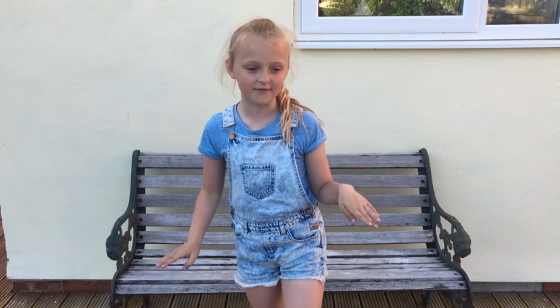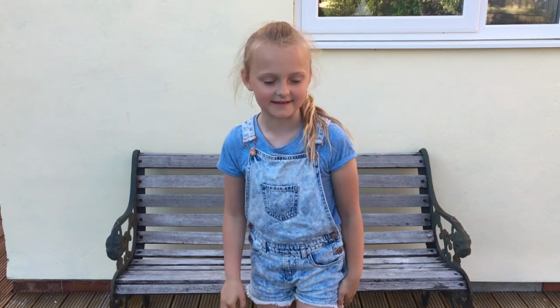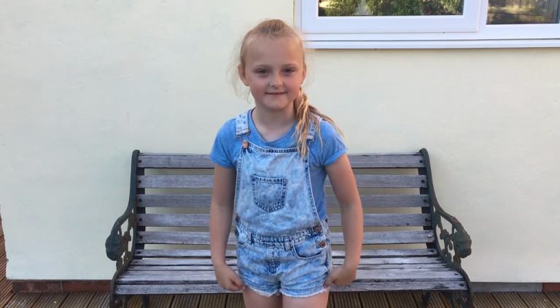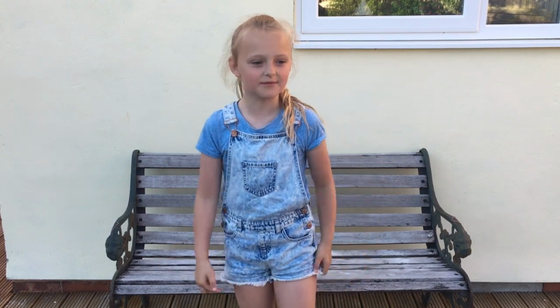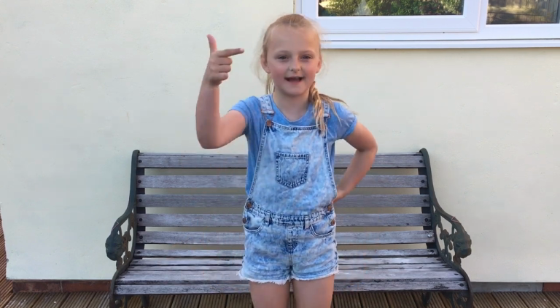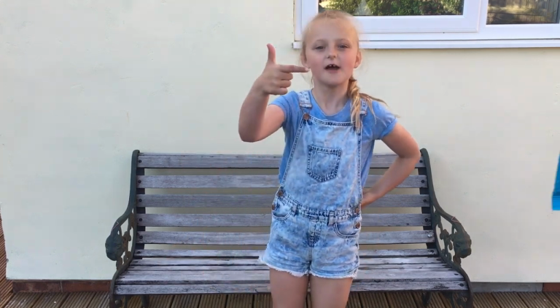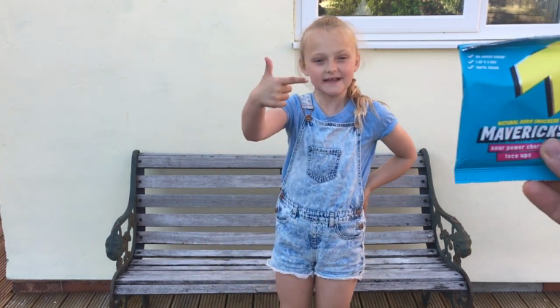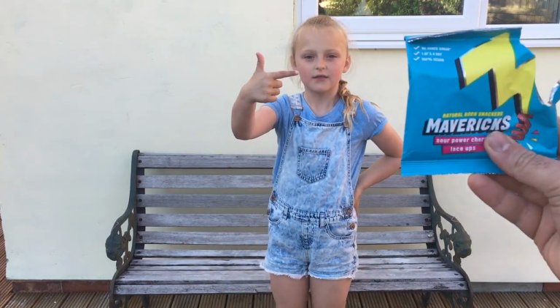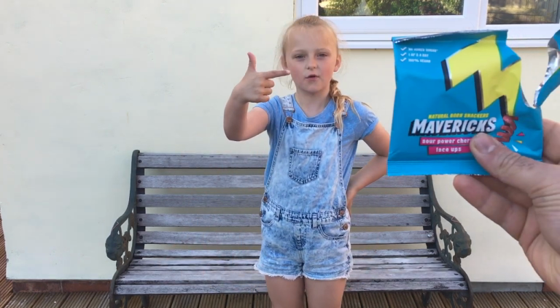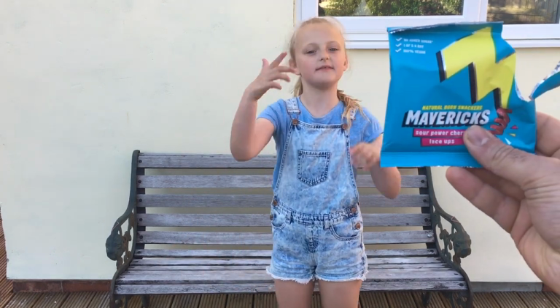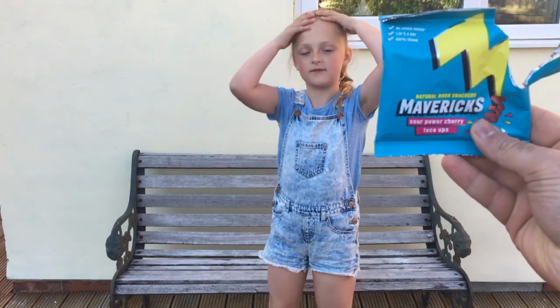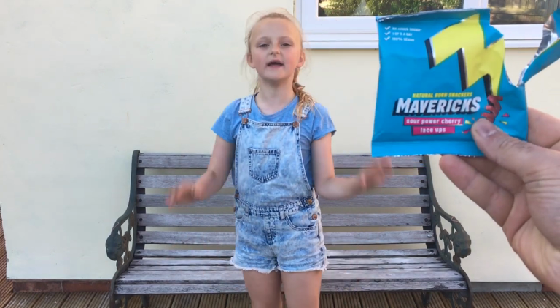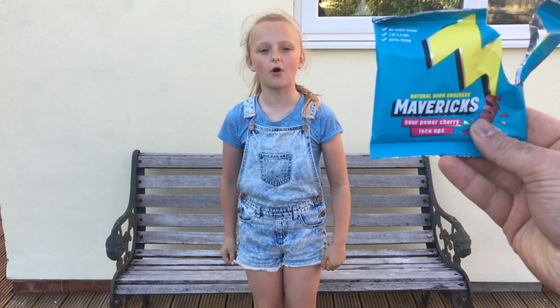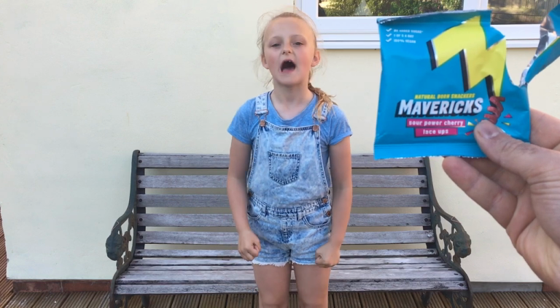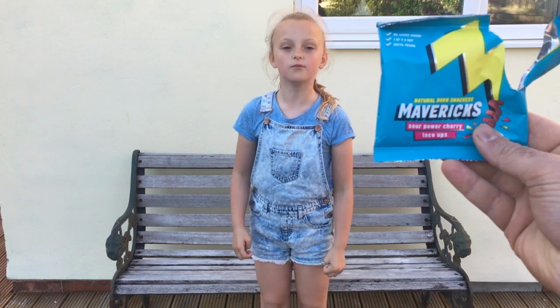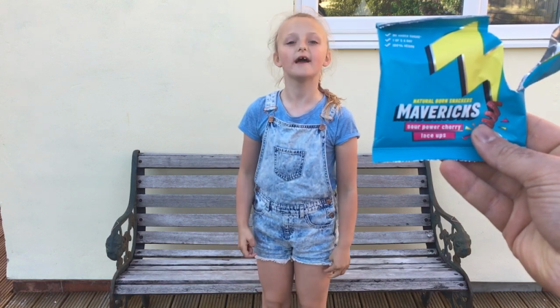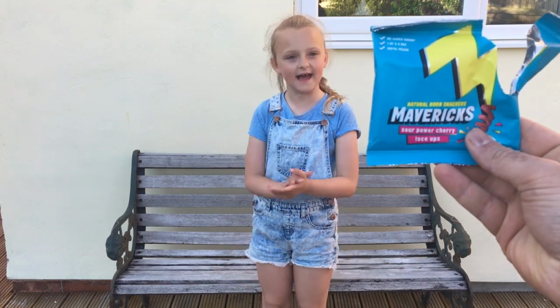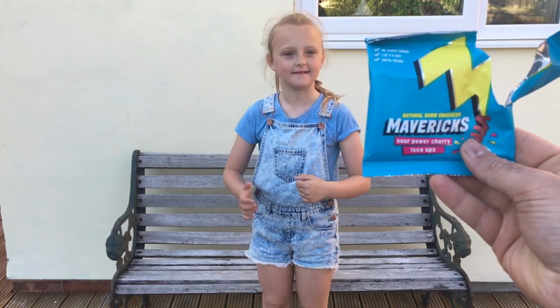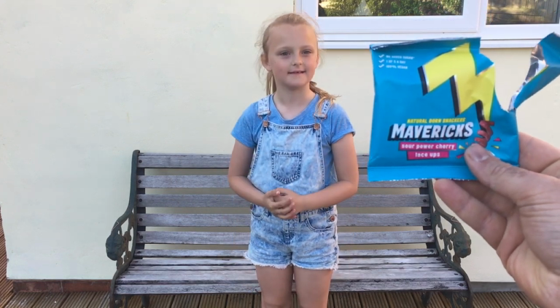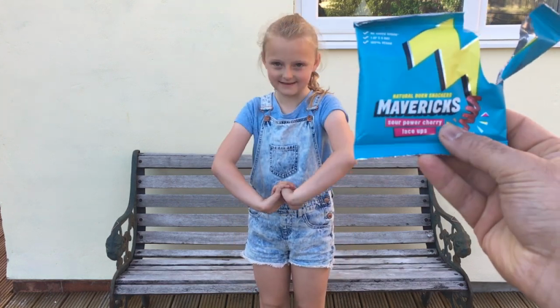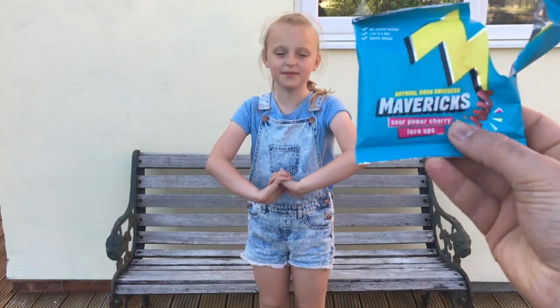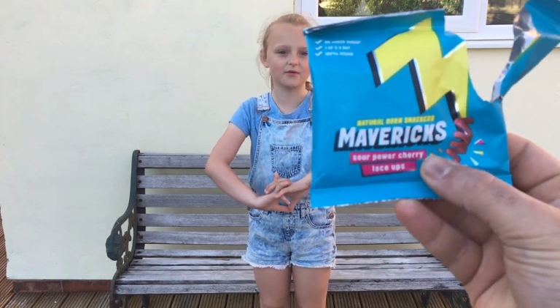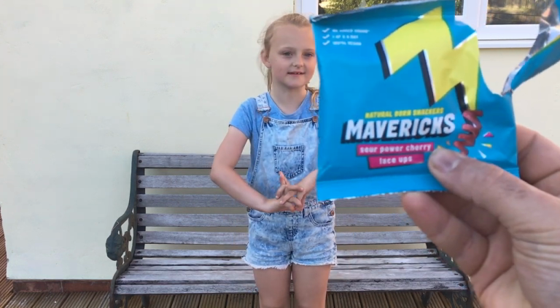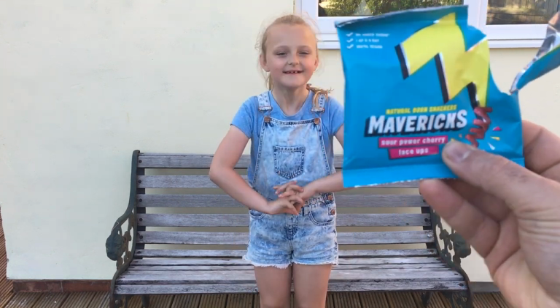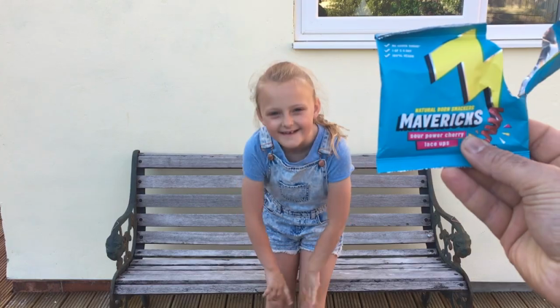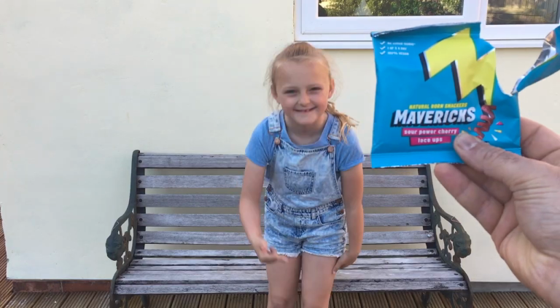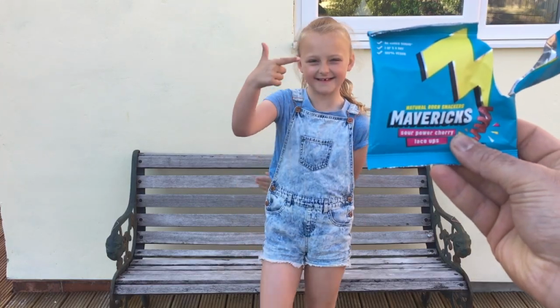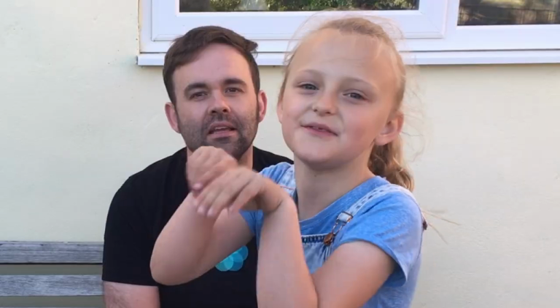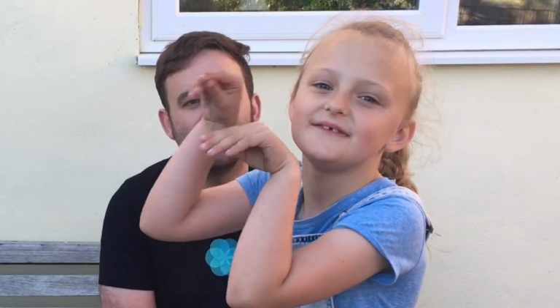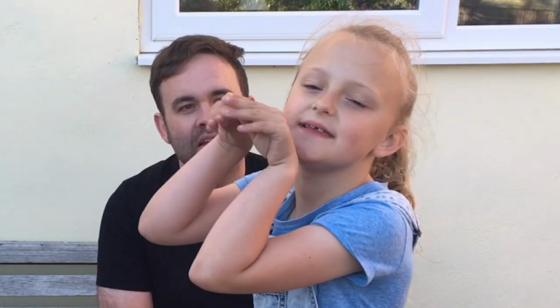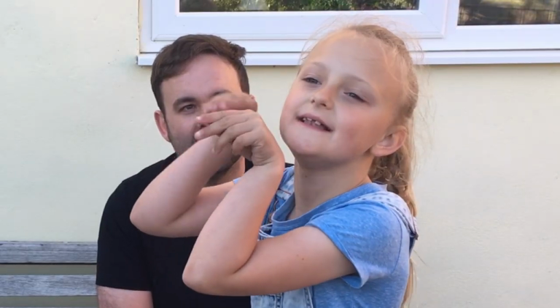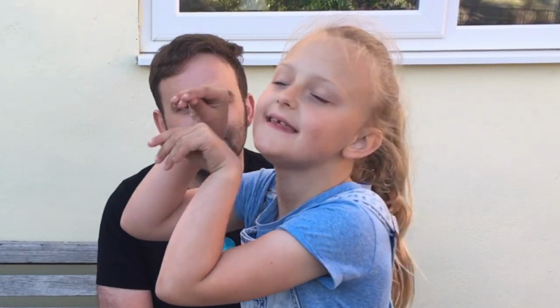The knot challenge is where we're tying up these strawberry laces into as many knots as we can. Sour cherry. I thought they were strawberry. No, it's sour cherry. Cherry sour laces.